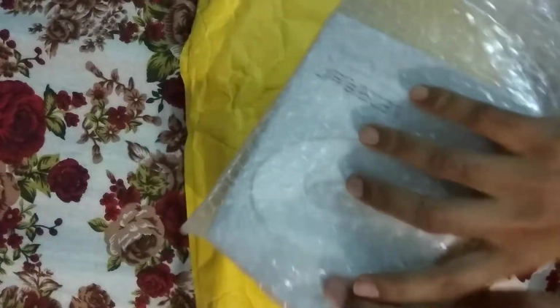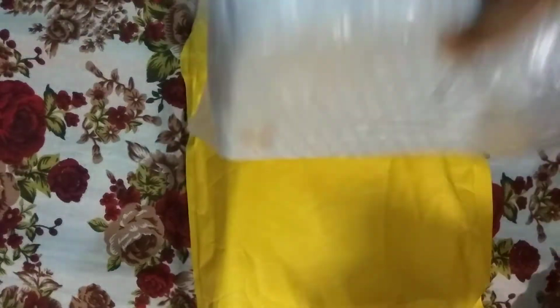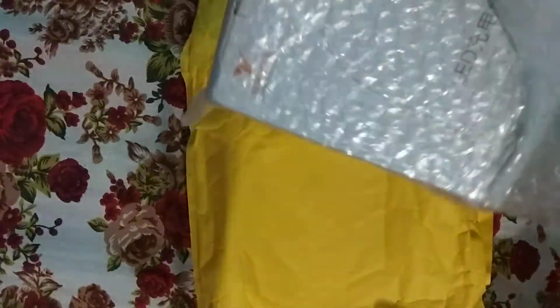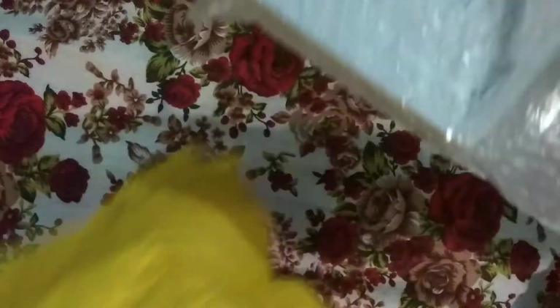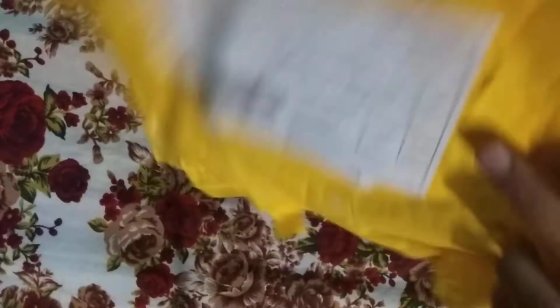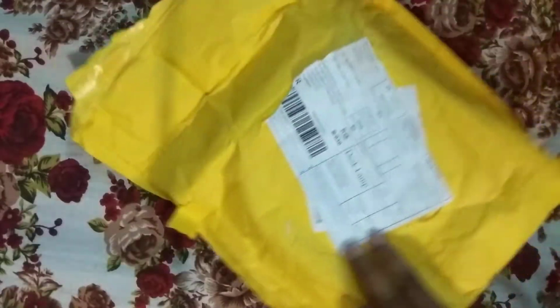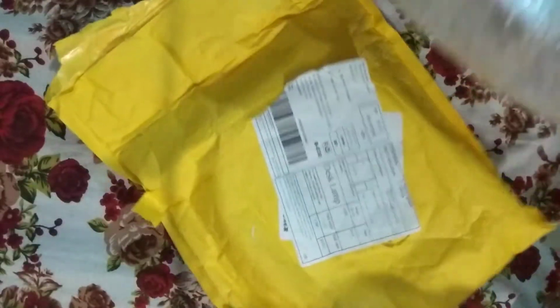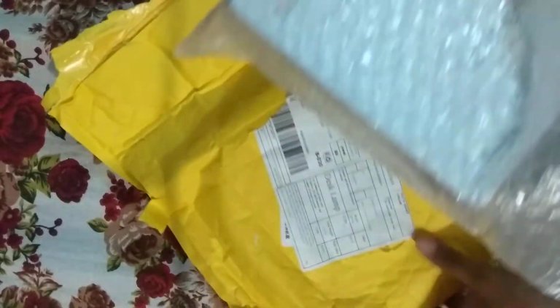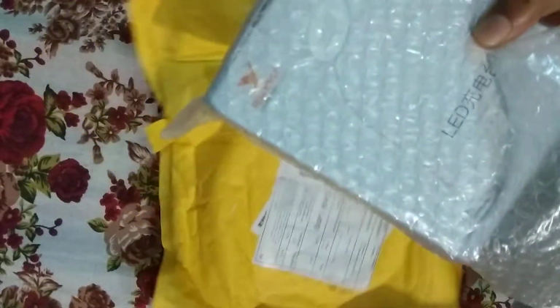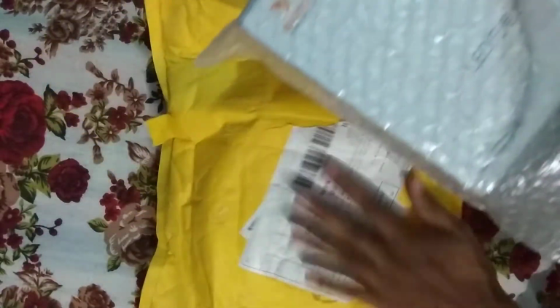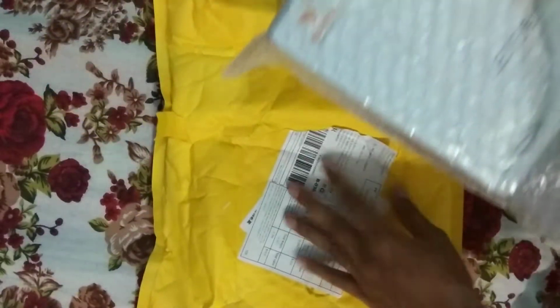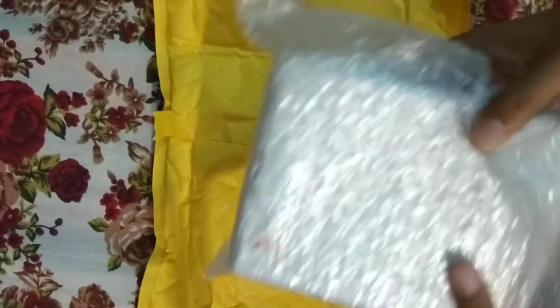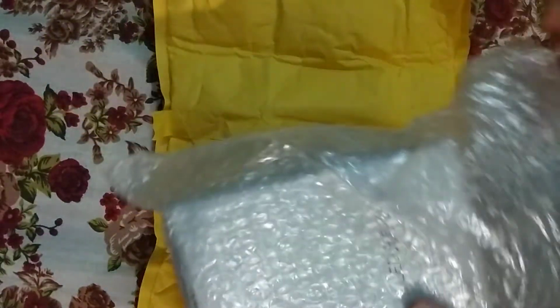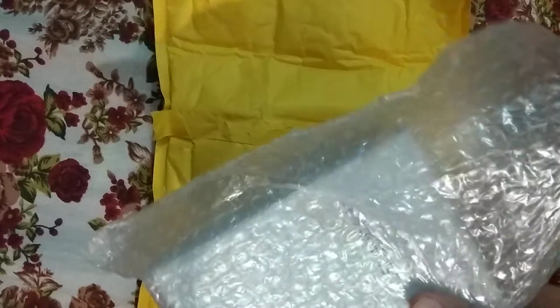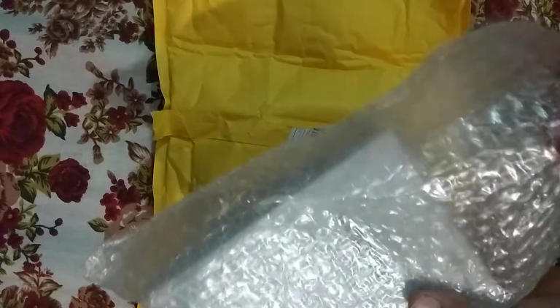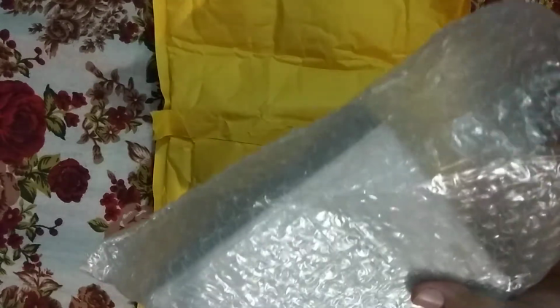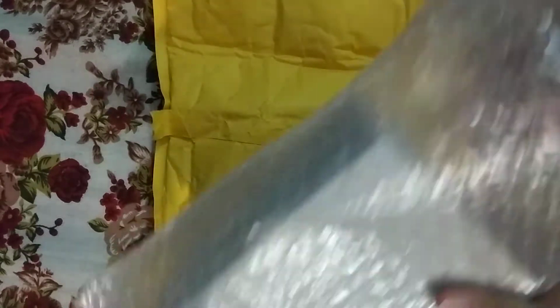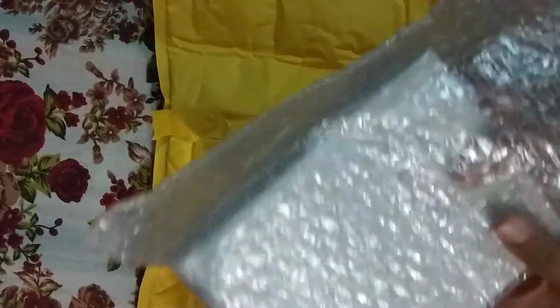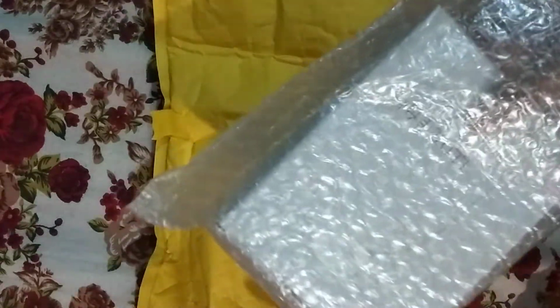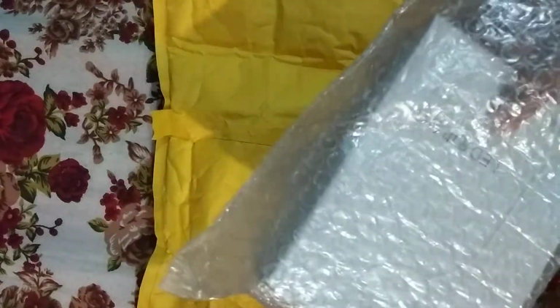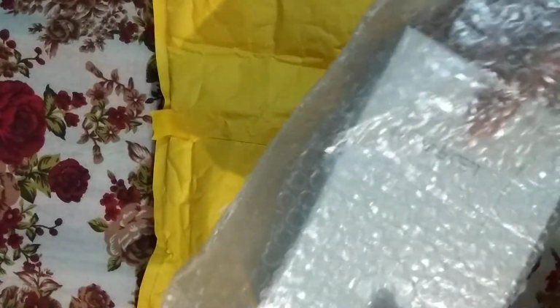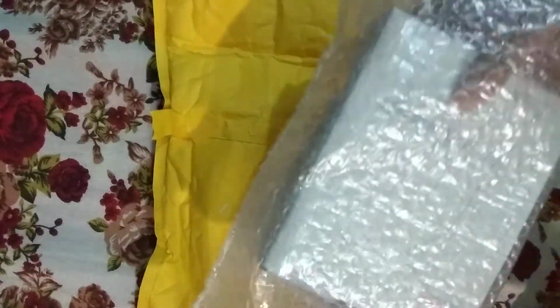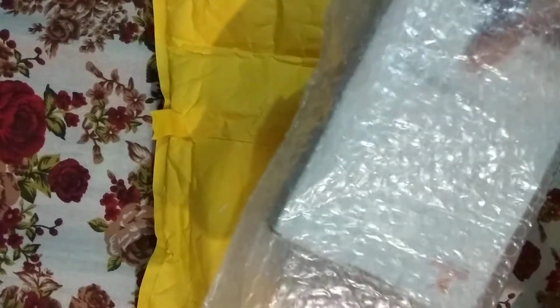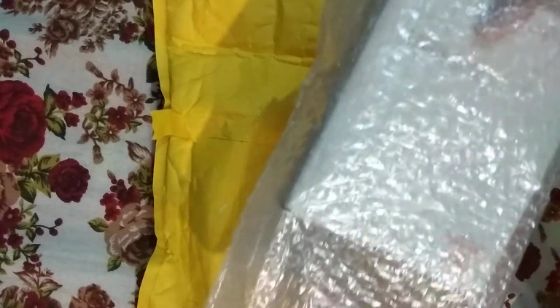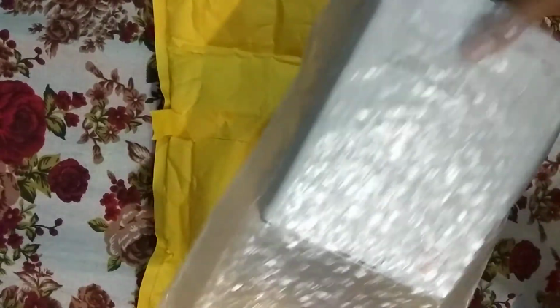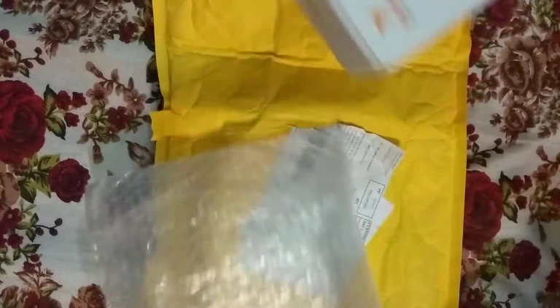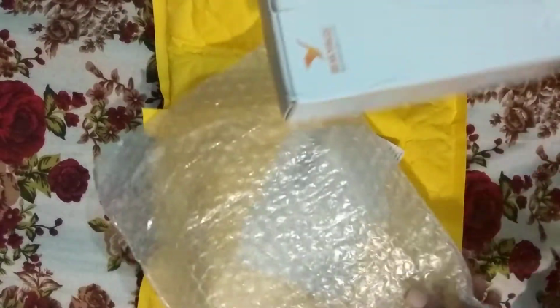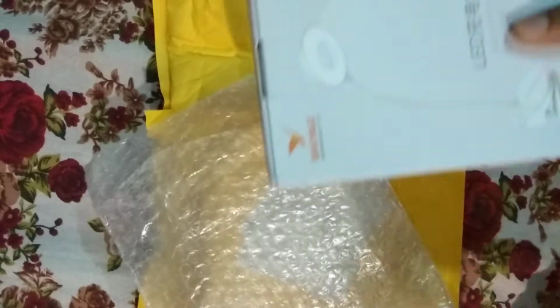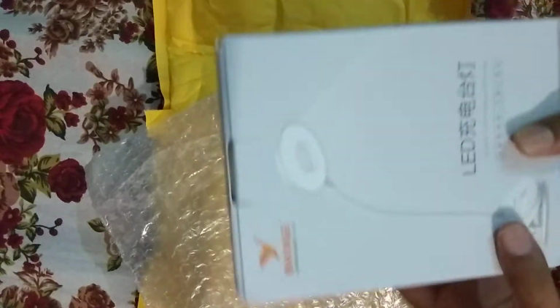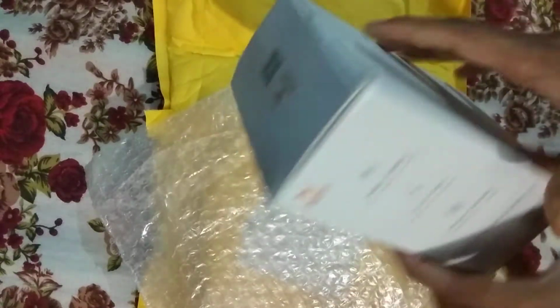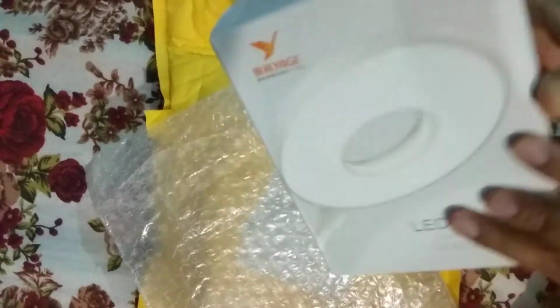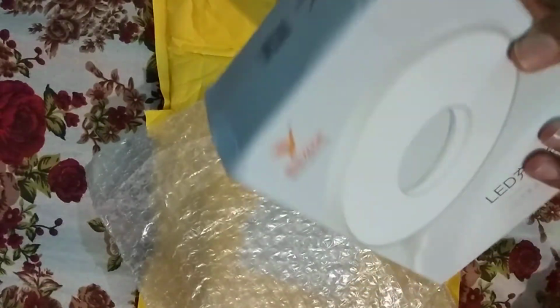The packing is very good. Our packing is very good. That is my personal experience. This is the product.